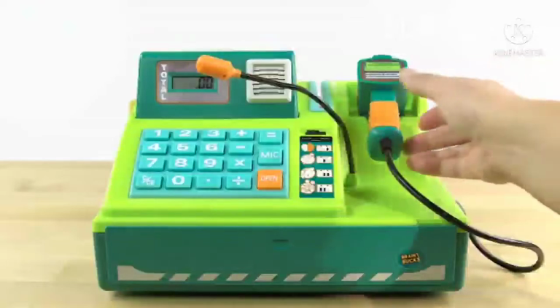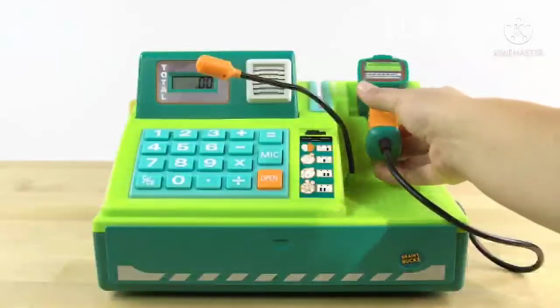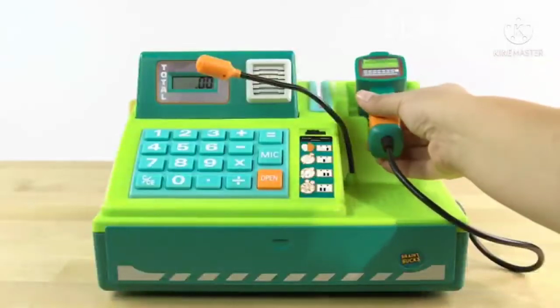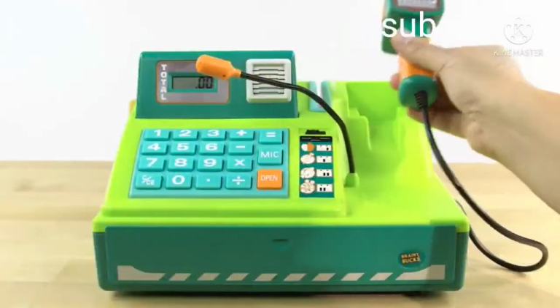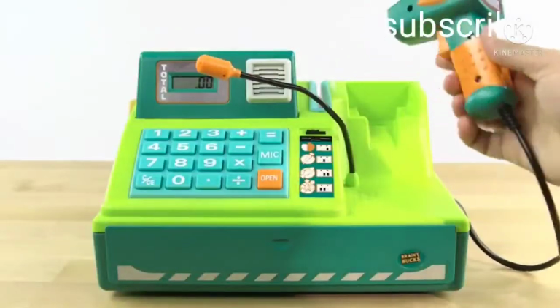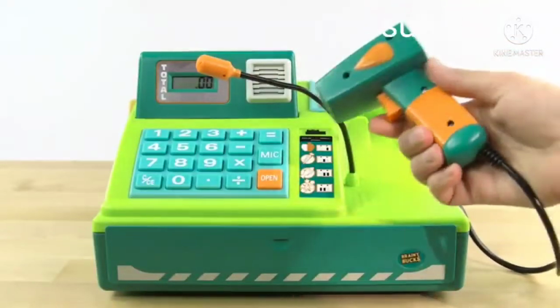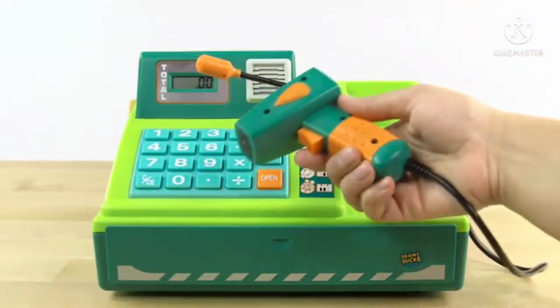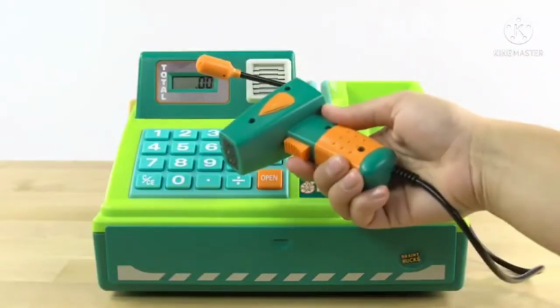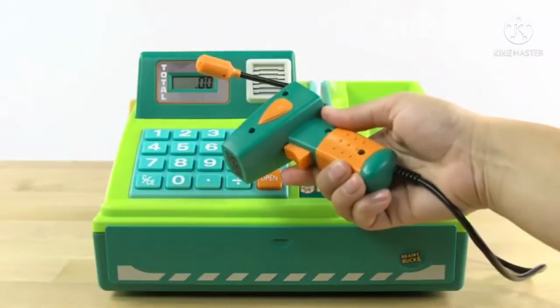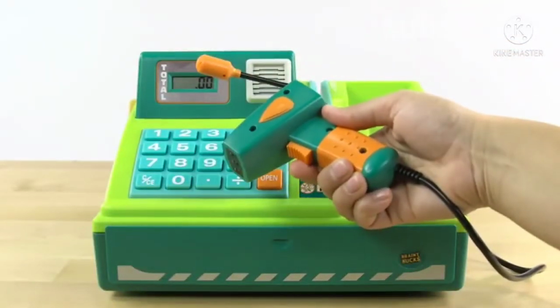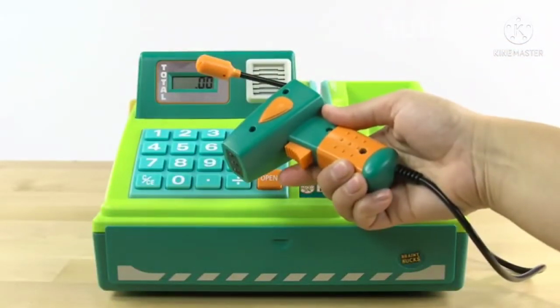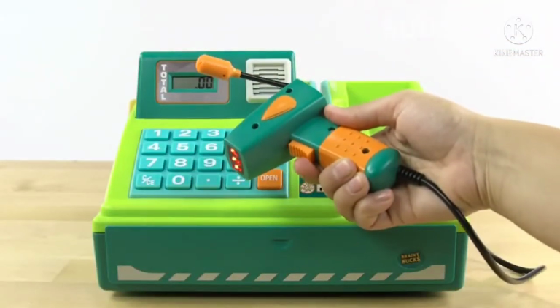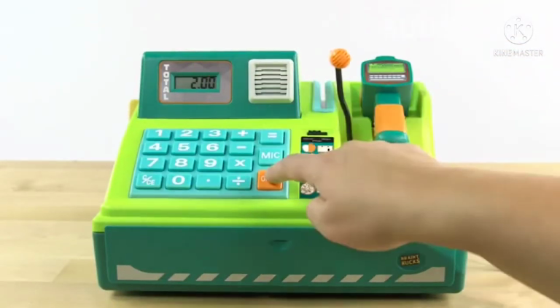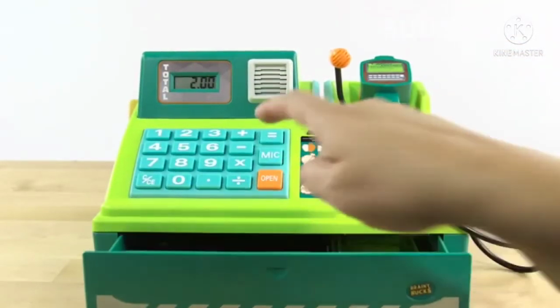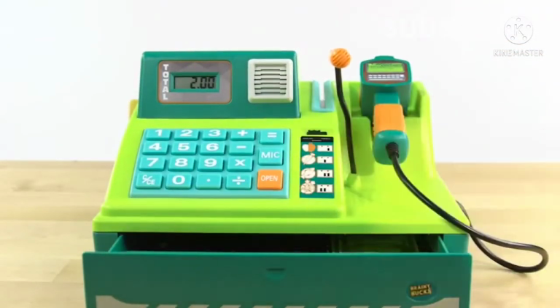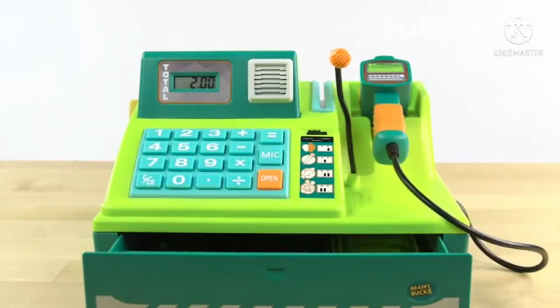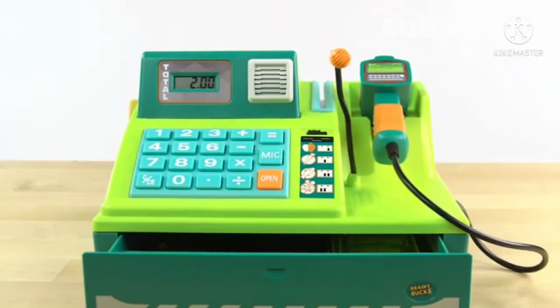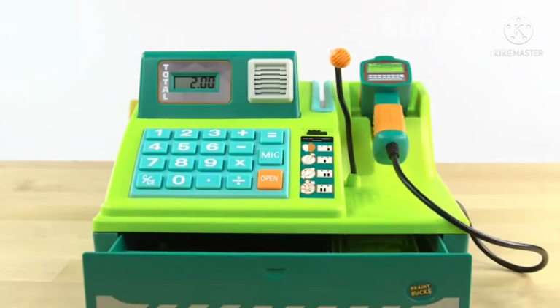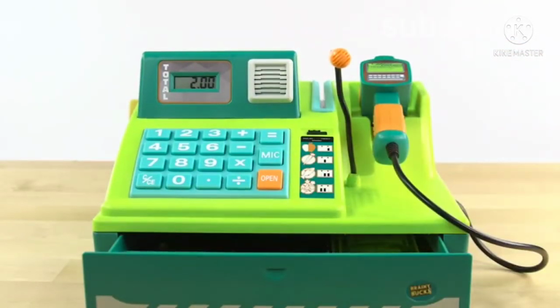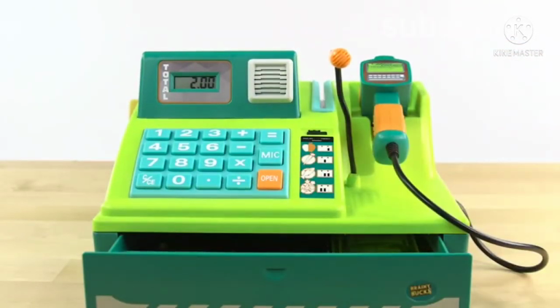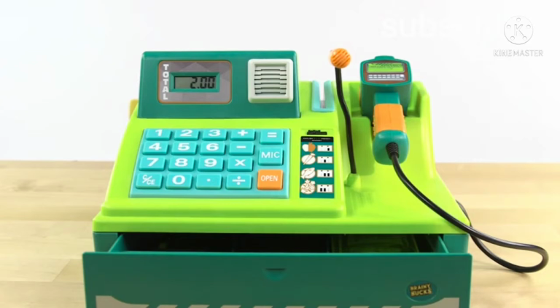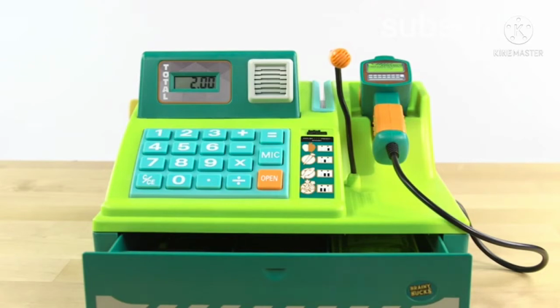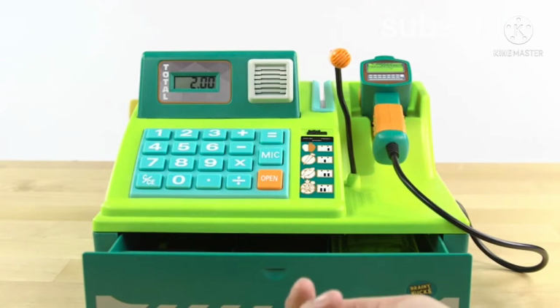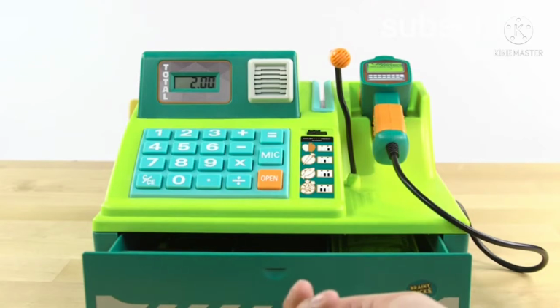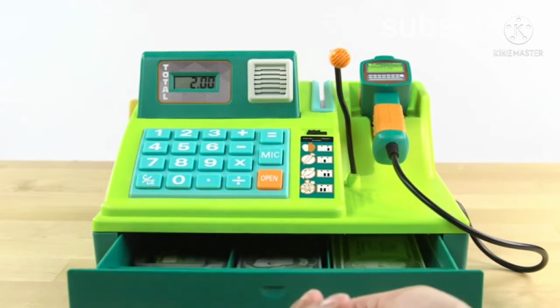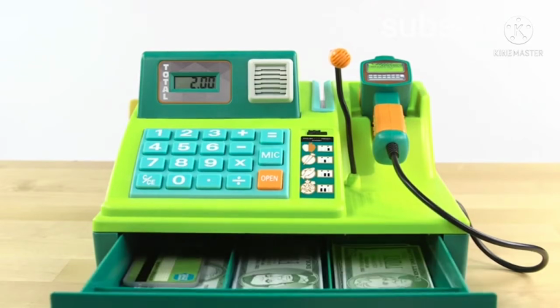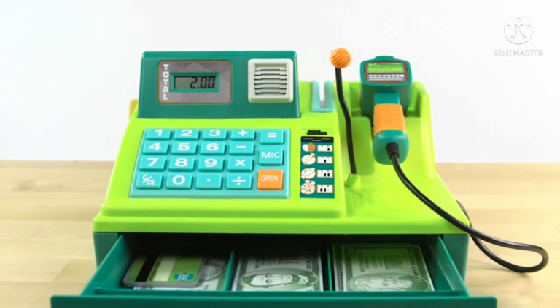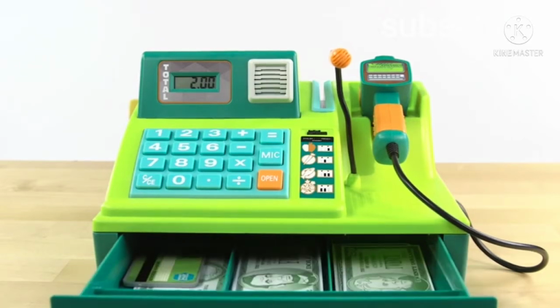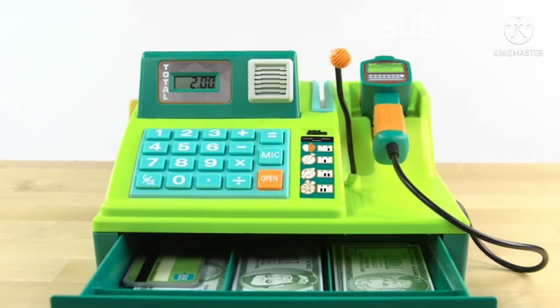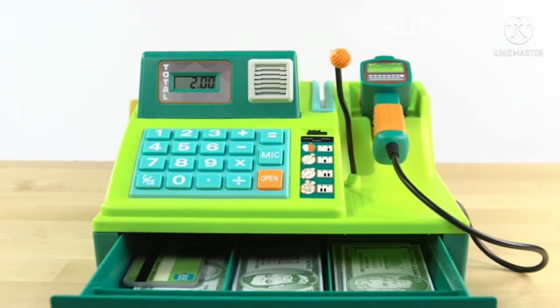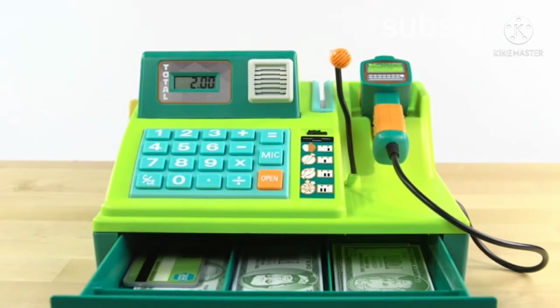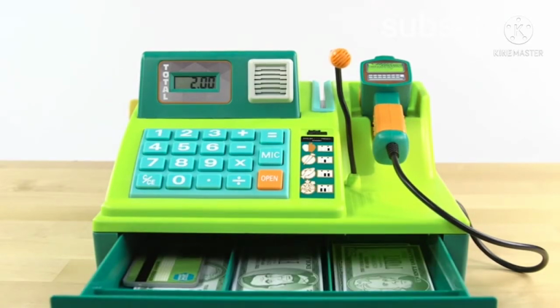This register features a working scanner and announces numbers, prices, and greetings in three languages: English, French, and Spanish.